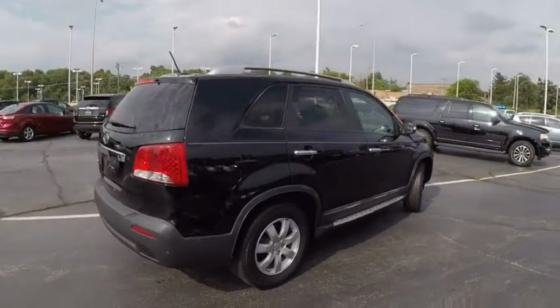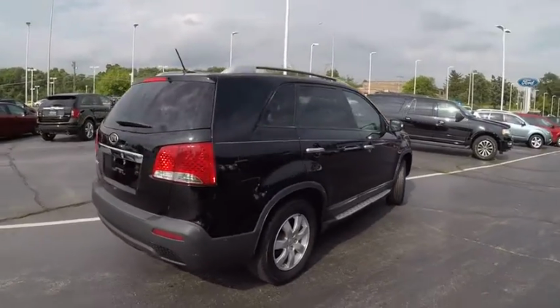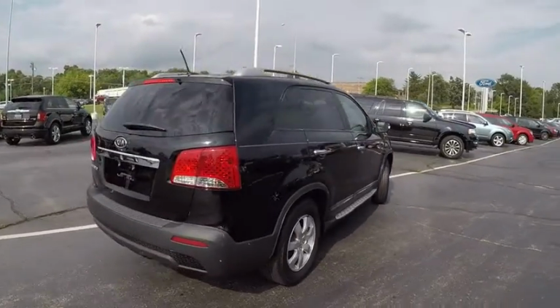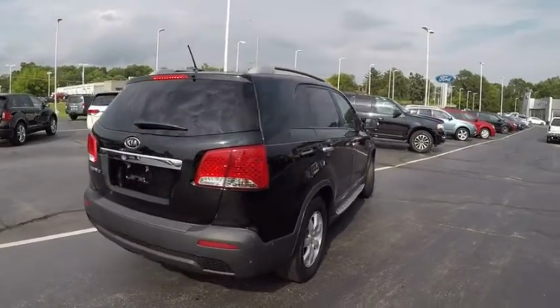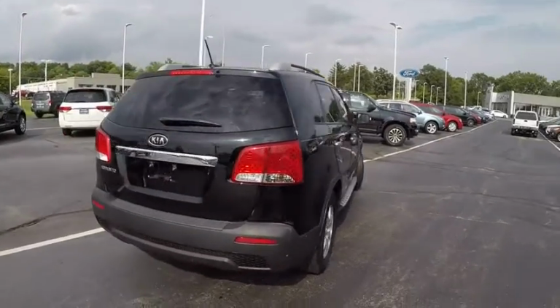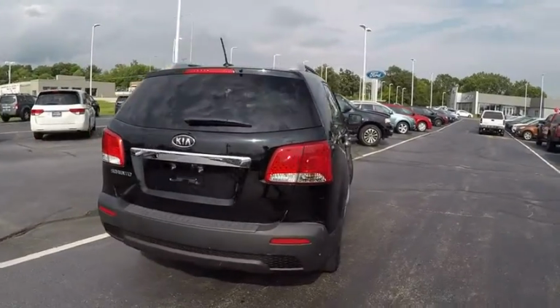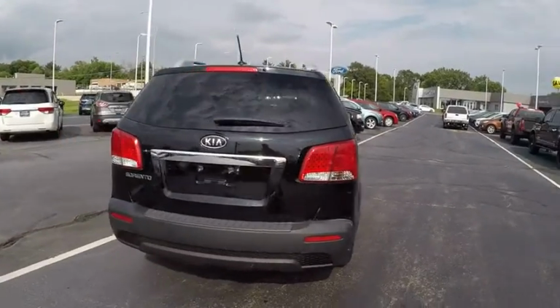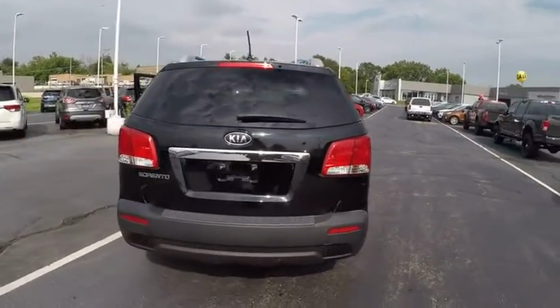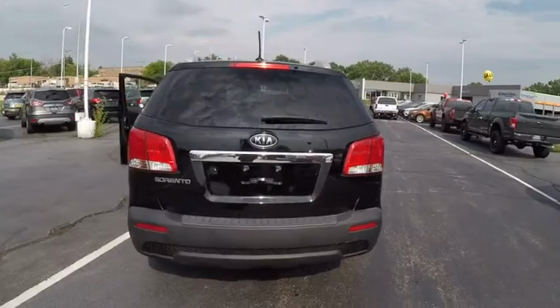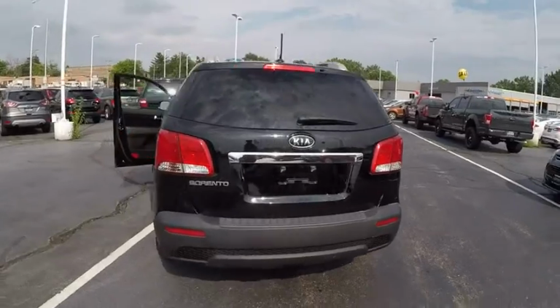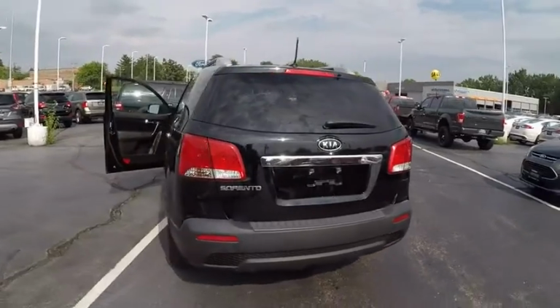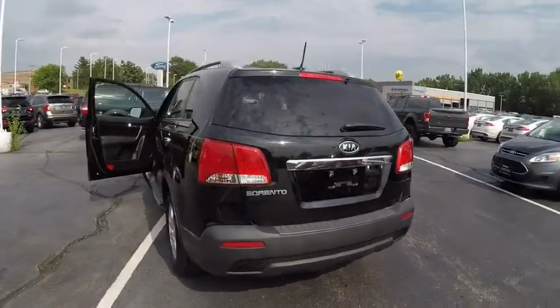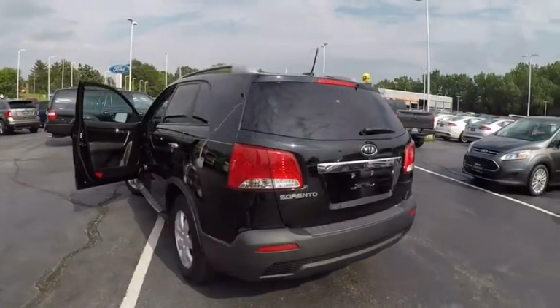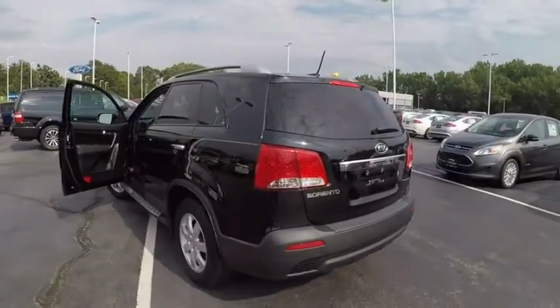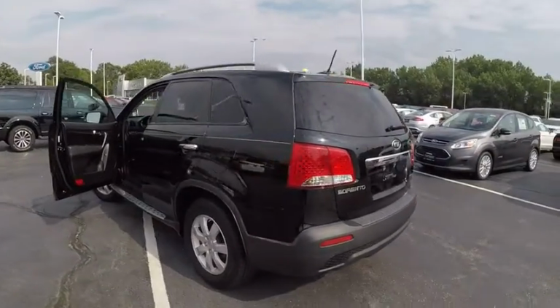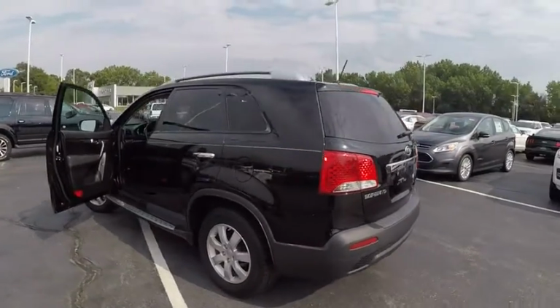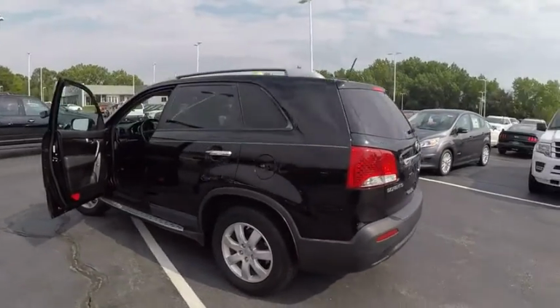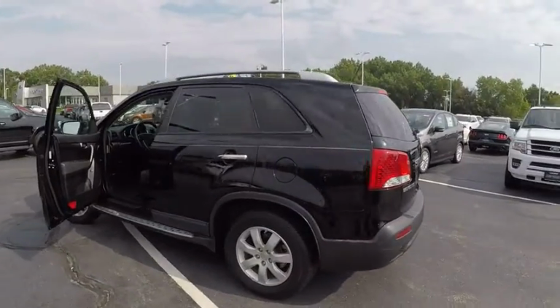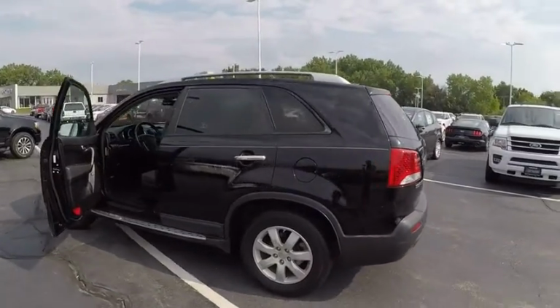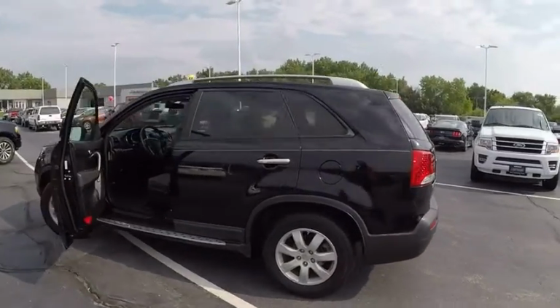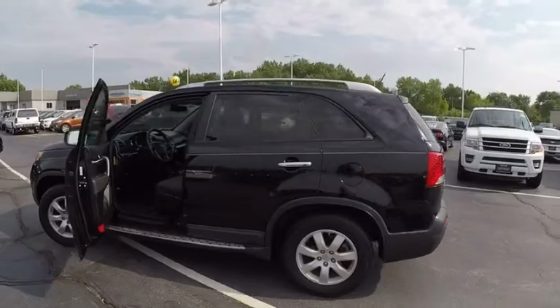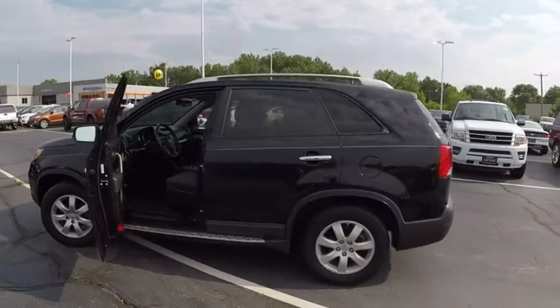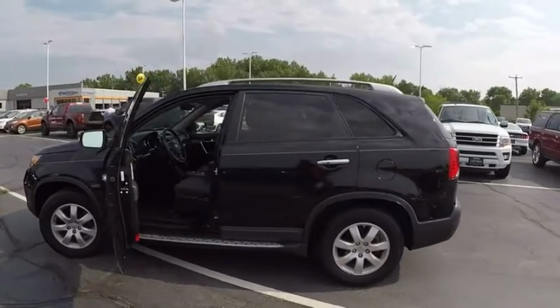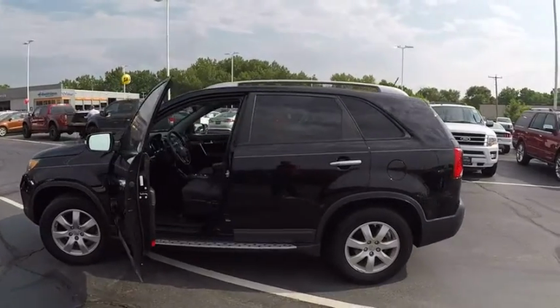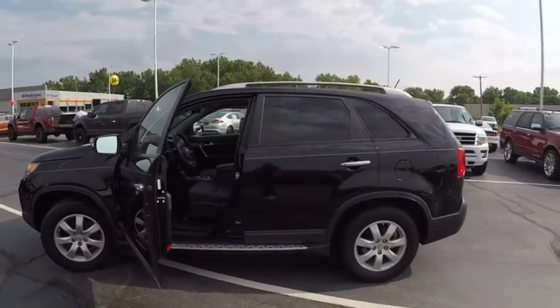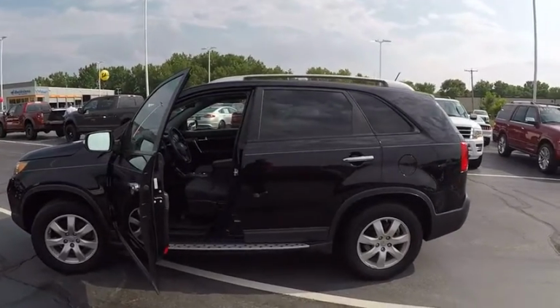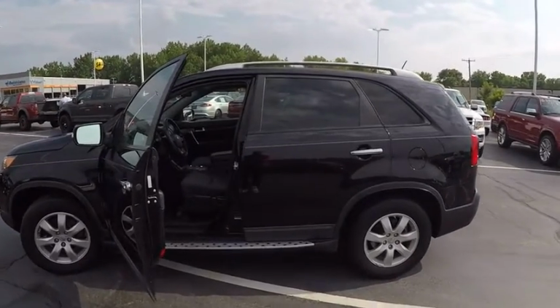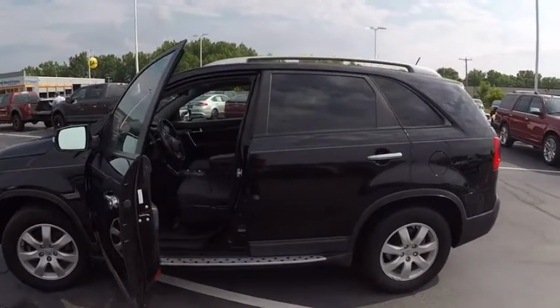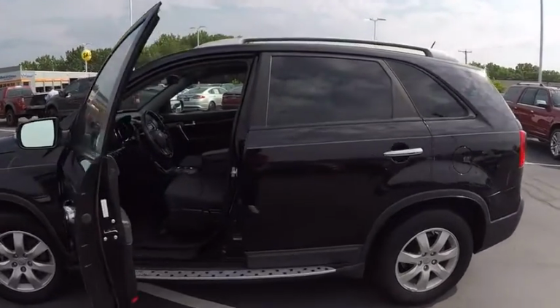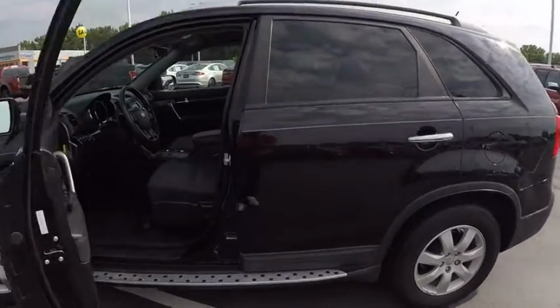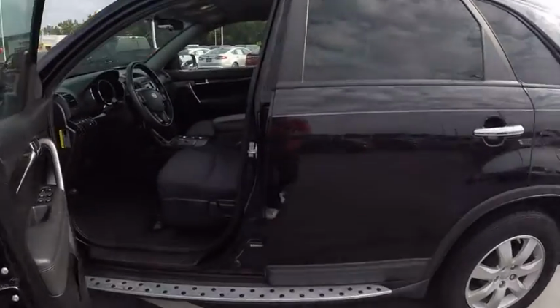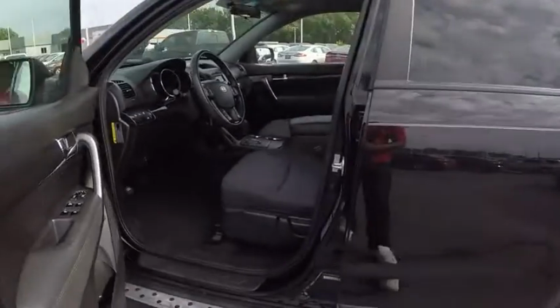This vehicle has less than 65,000 miles. Here are some of this vehicle's great options: keyless entry, Bluetooth, power steering, adjustable steering wheel, driver airbag, four-wheel ABS, and cruise control.